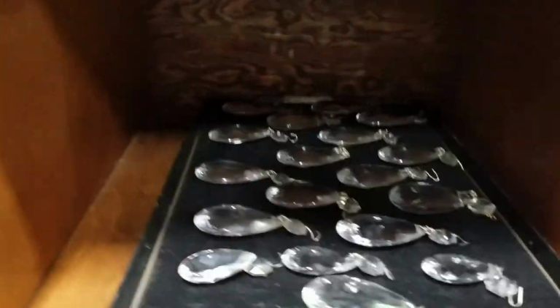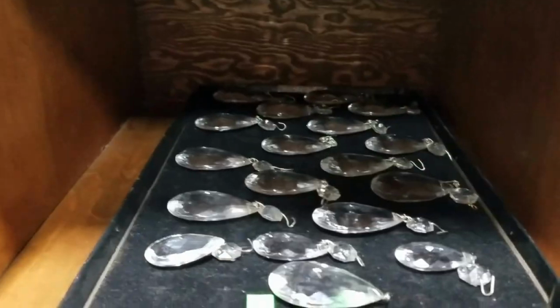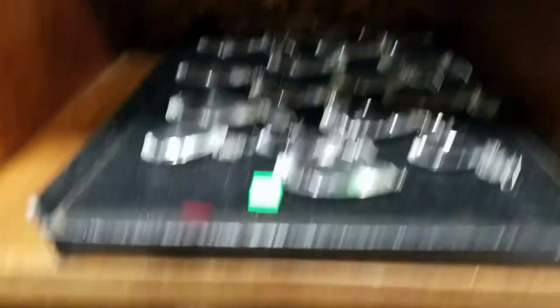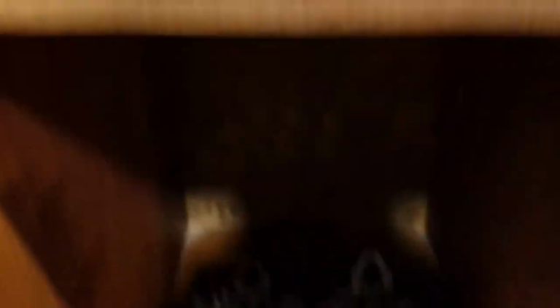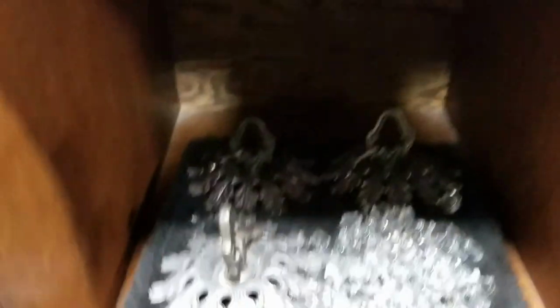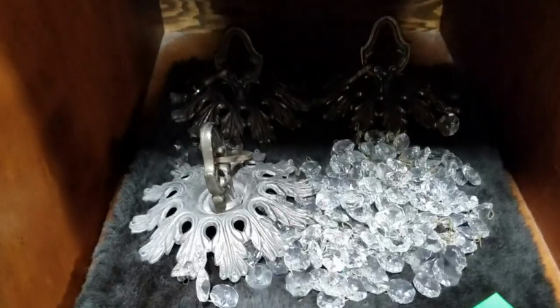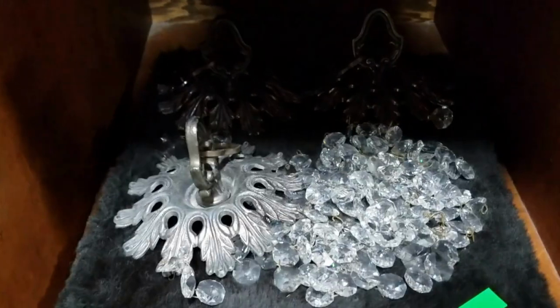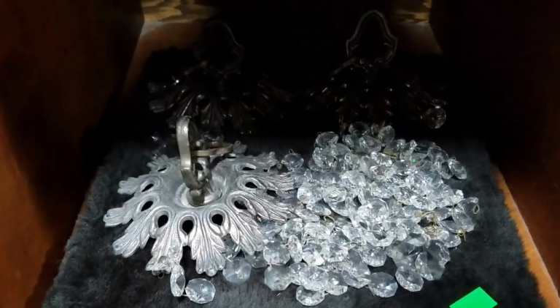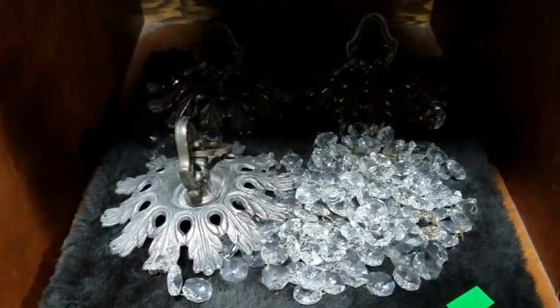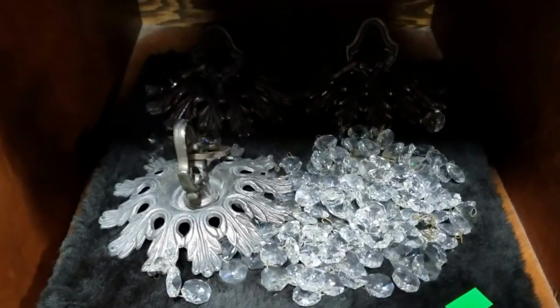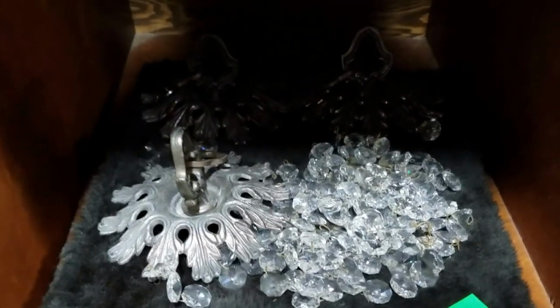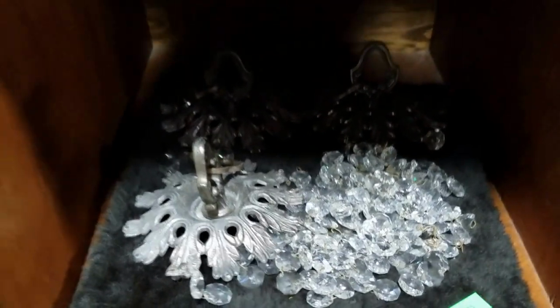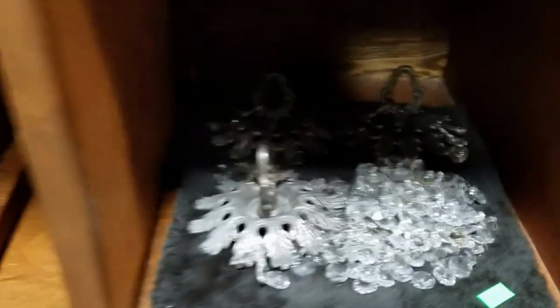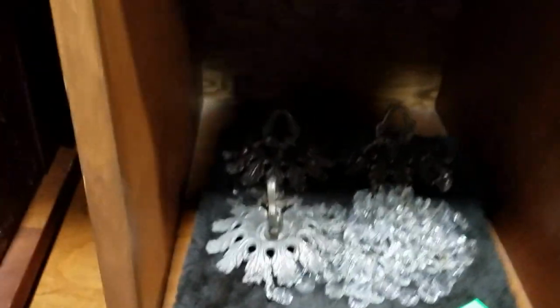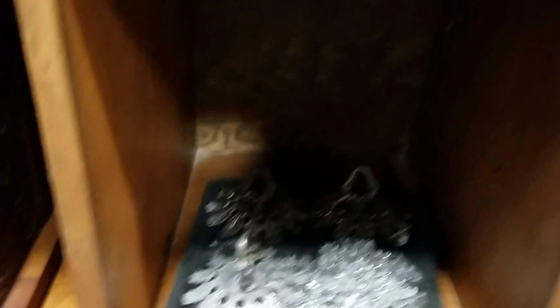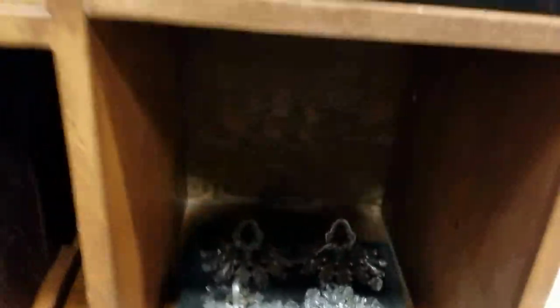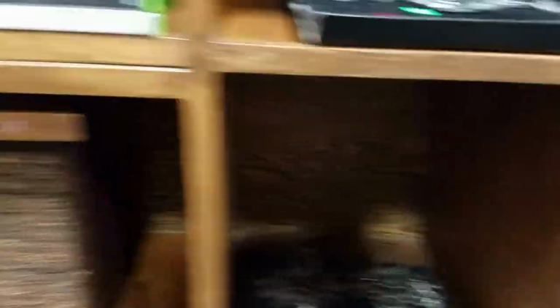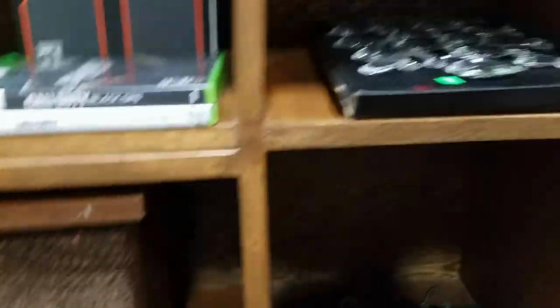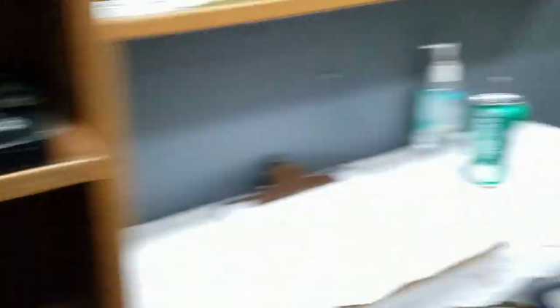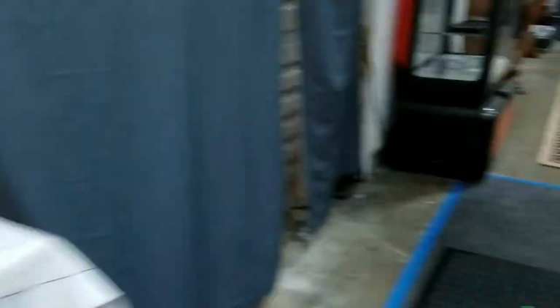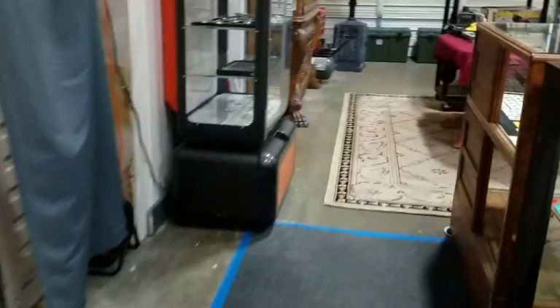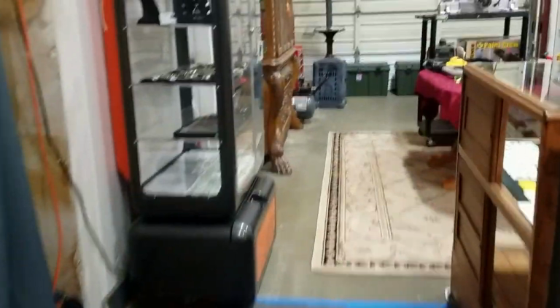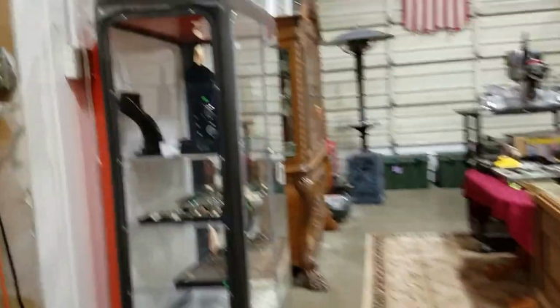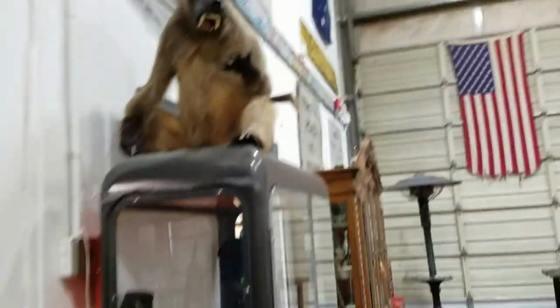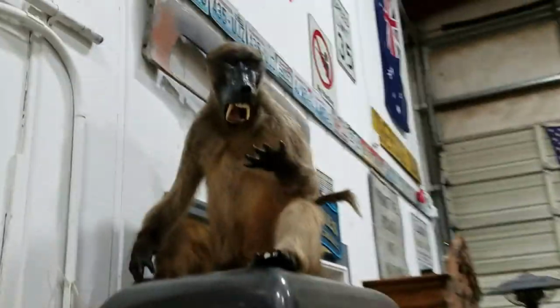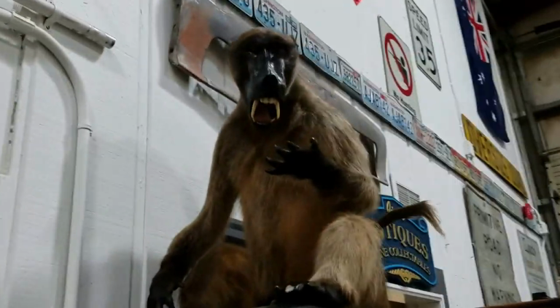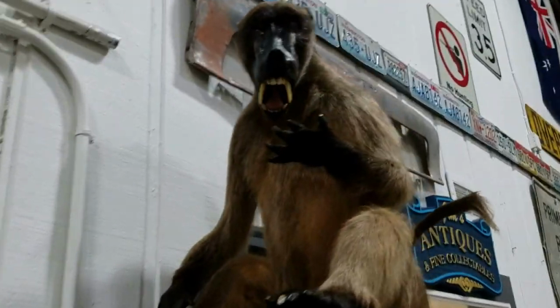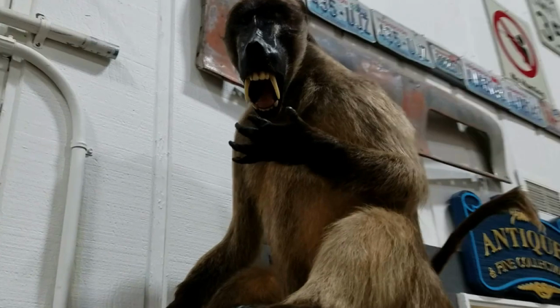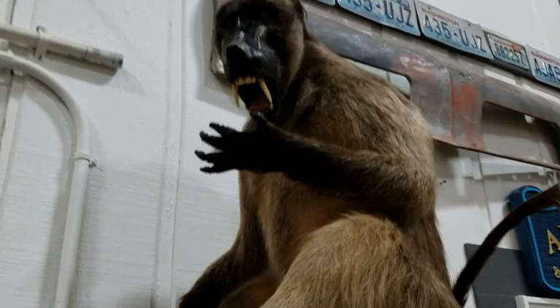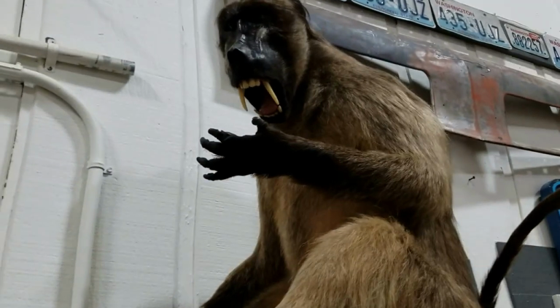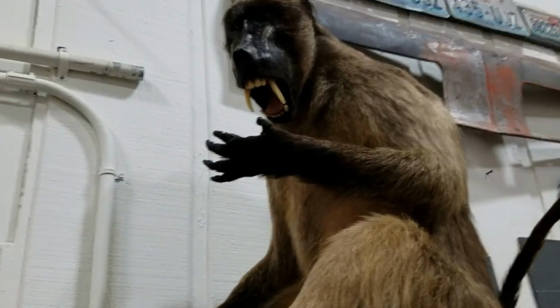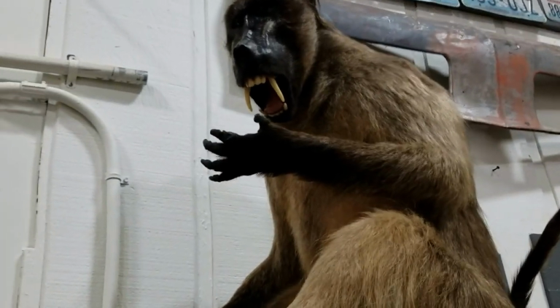Some more crystal prisms — these are kind of cool, they're like crystal wind chime type deals, very nice. Oh, I almost forgot the baboon — boom, taxidermied baboon!